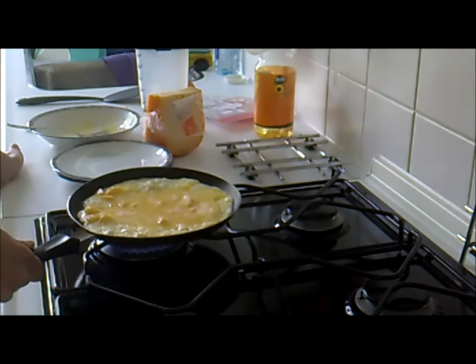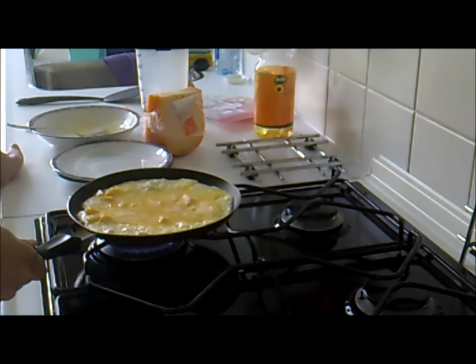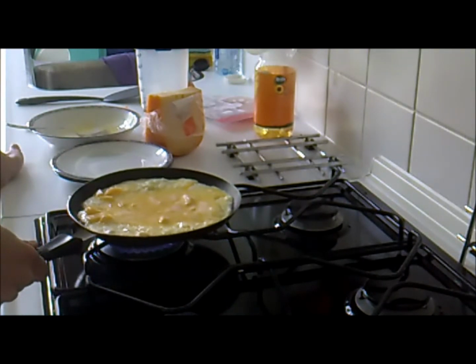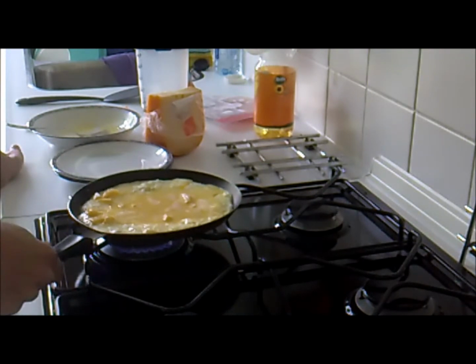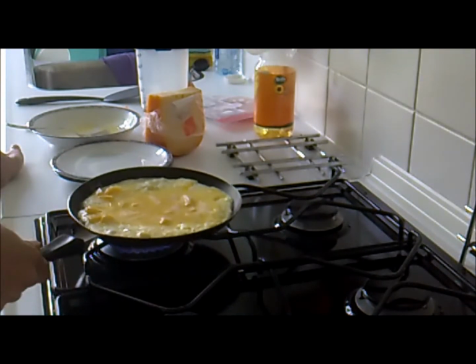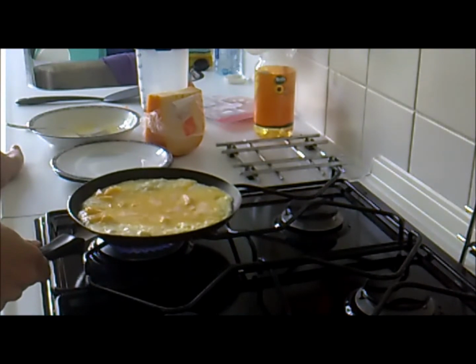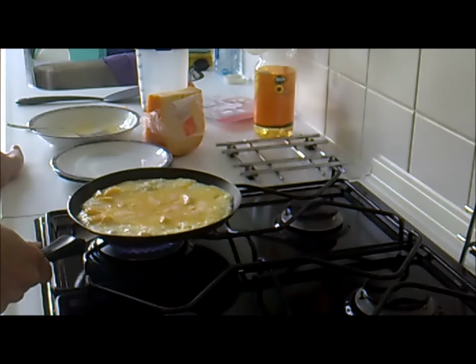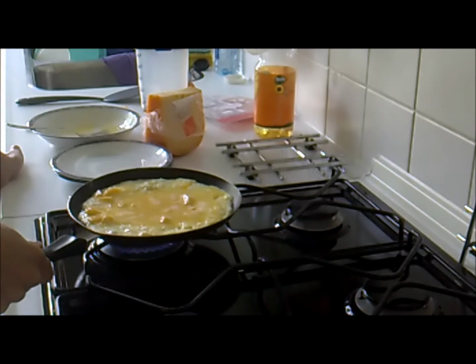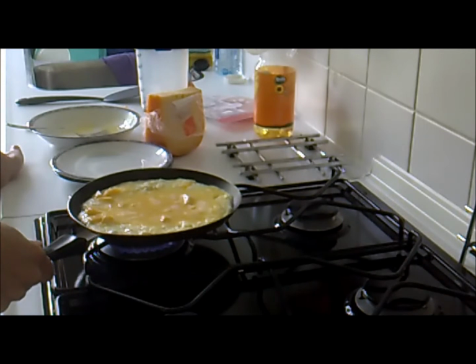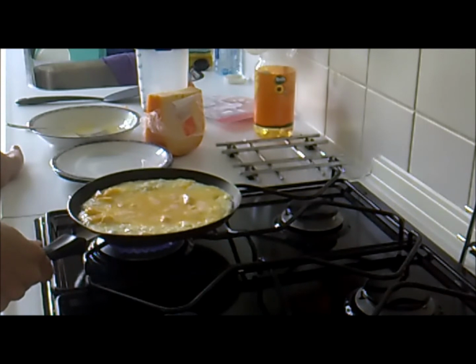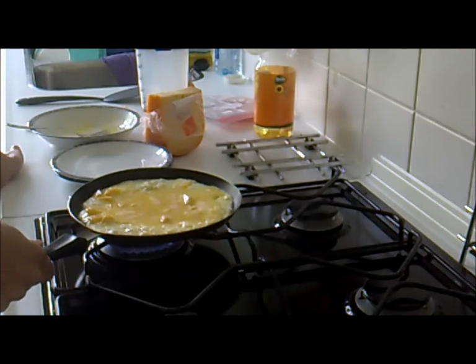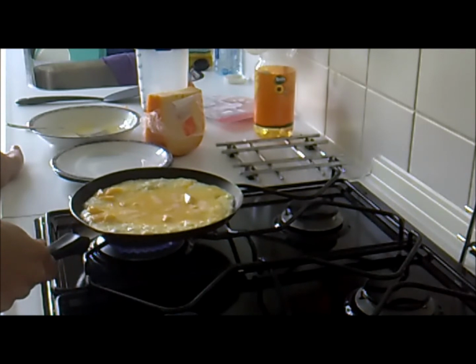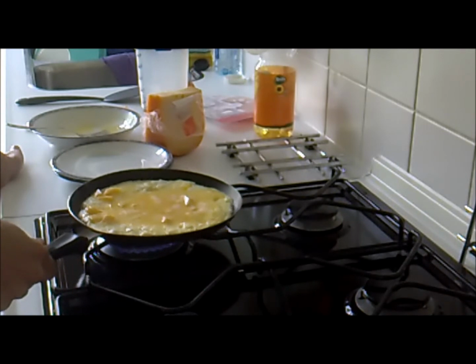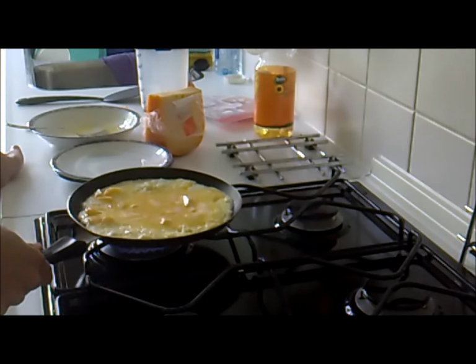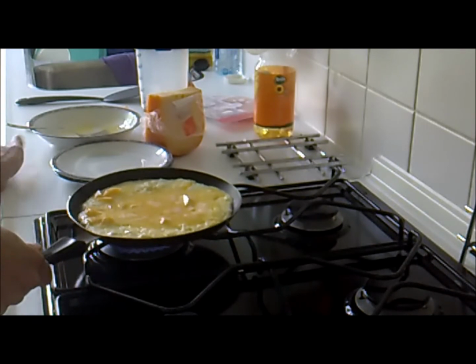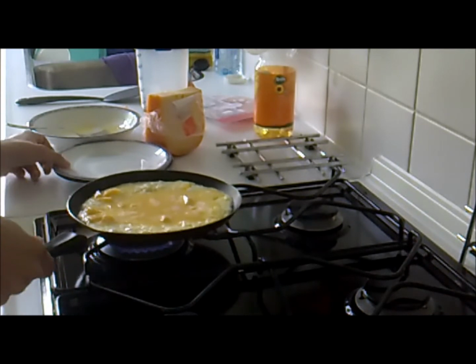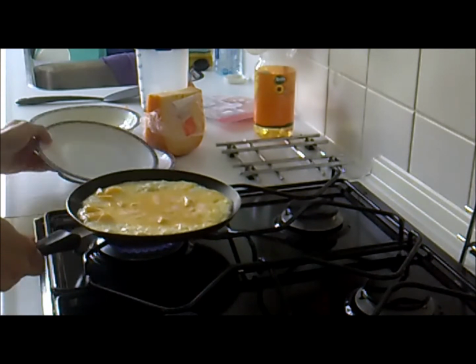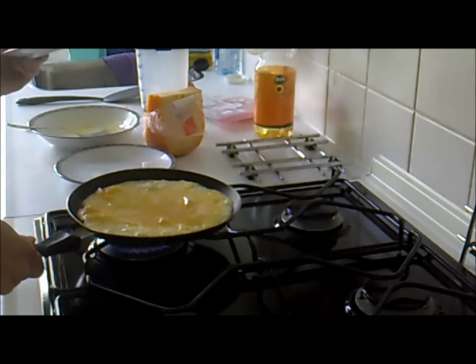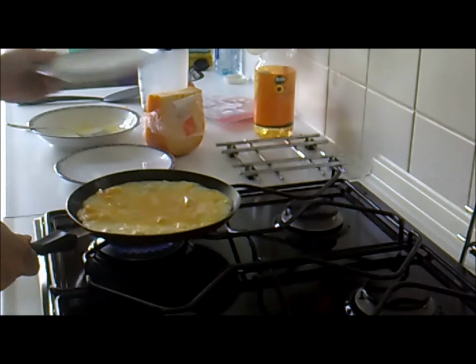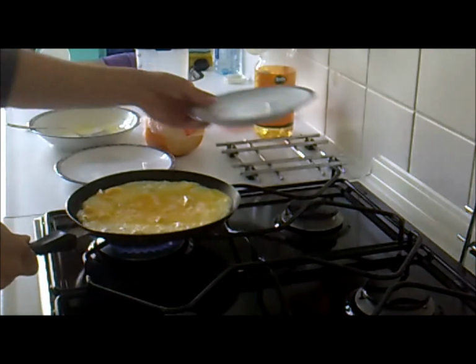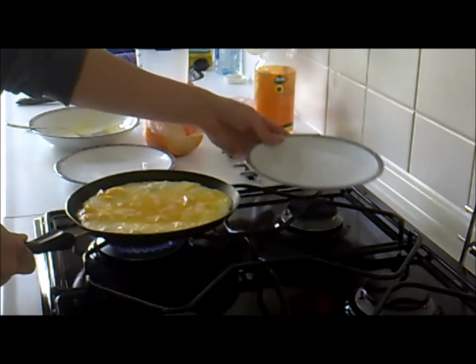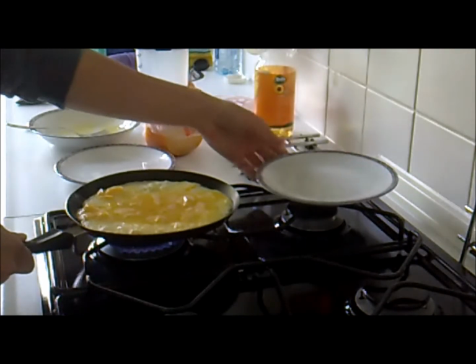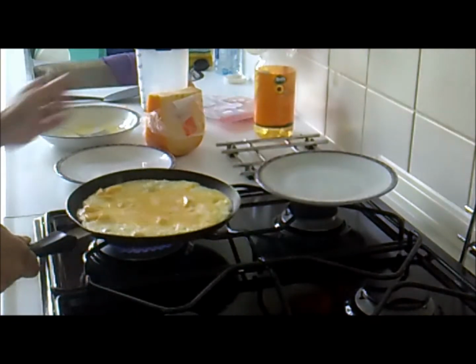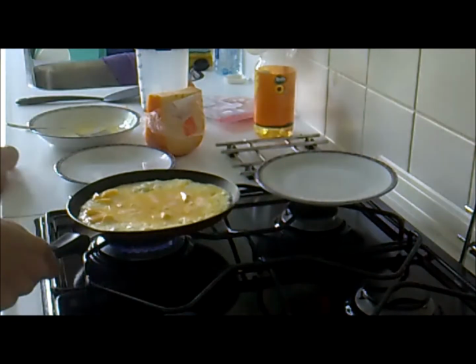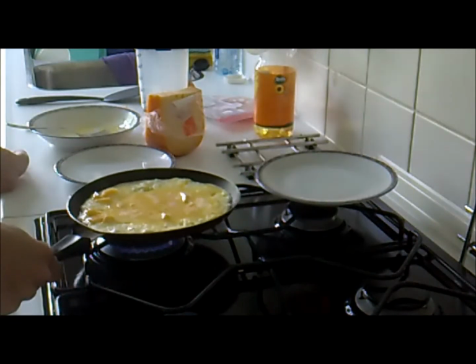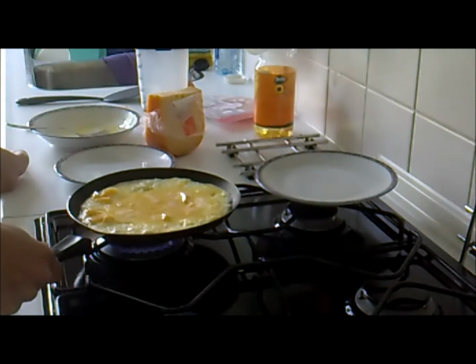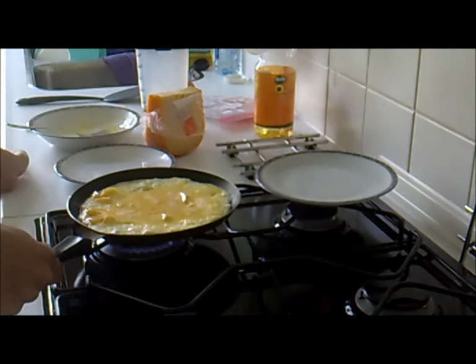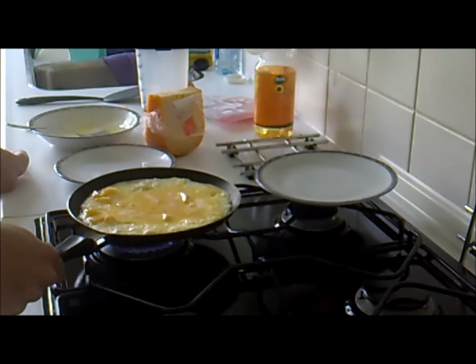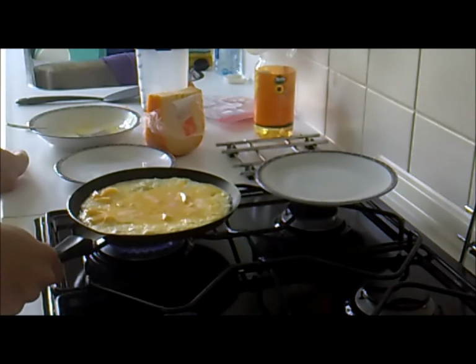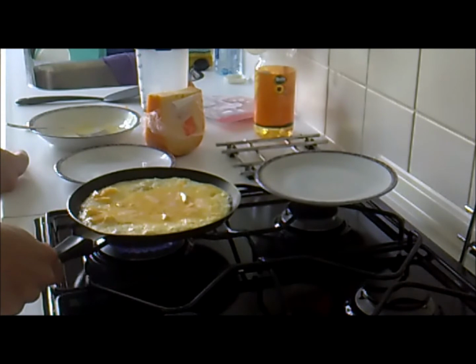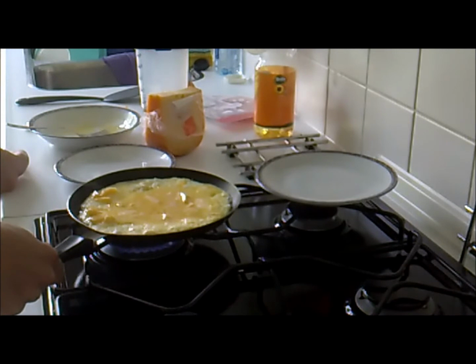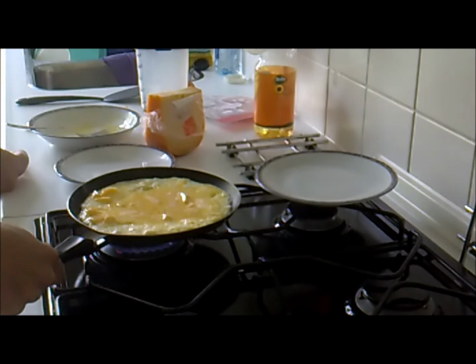The most effective method I've found for cooking an omelette like this is to actually use a plate. Now instead of flipping it normally, or folding it up, or however someone would do it...